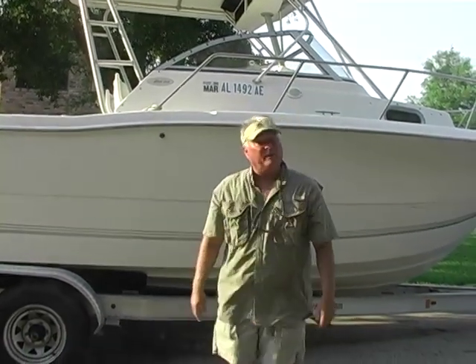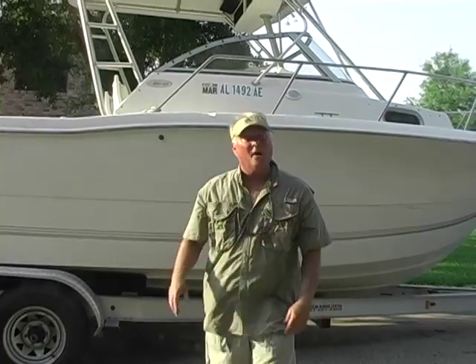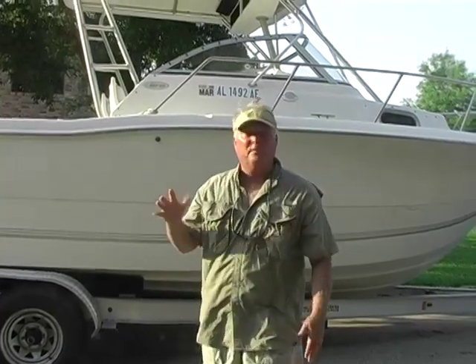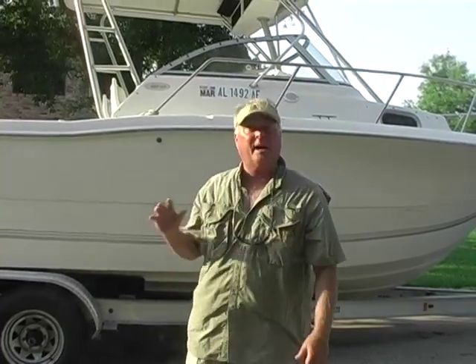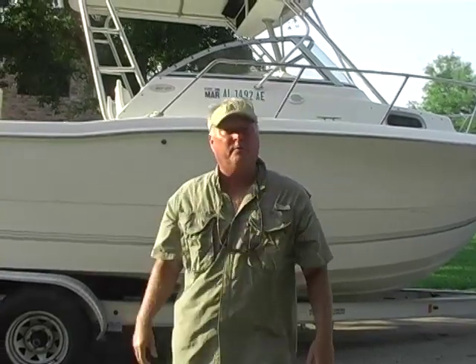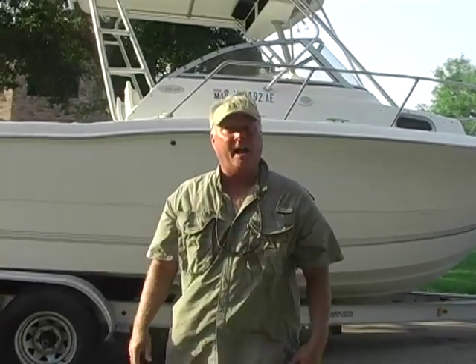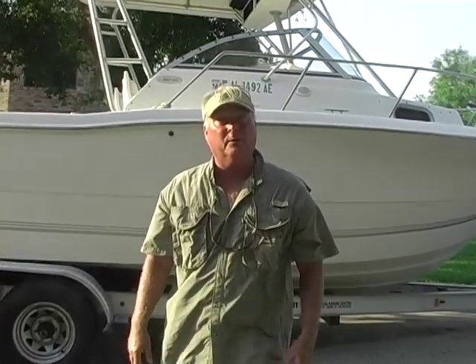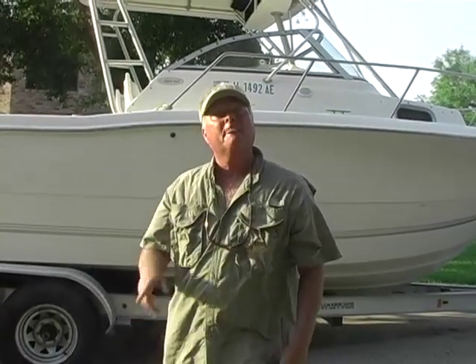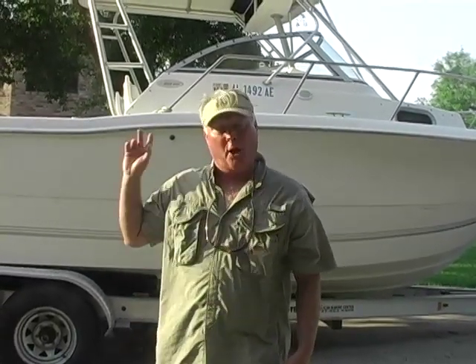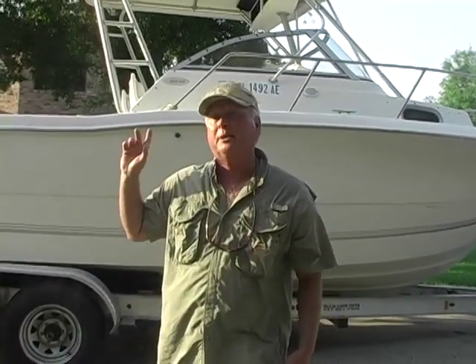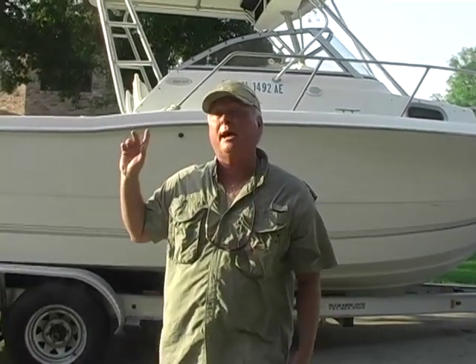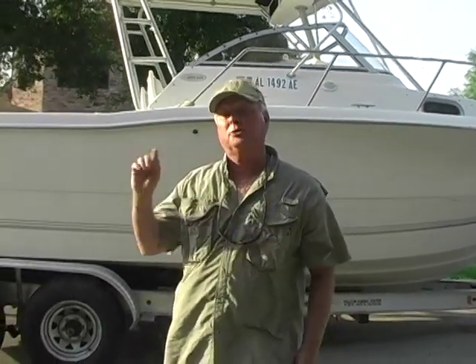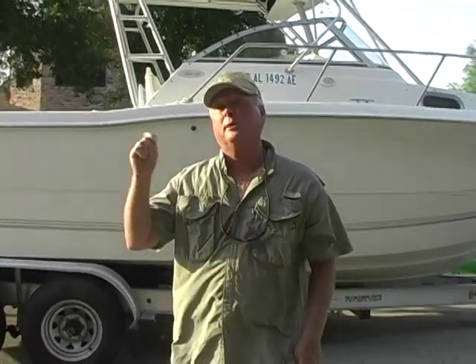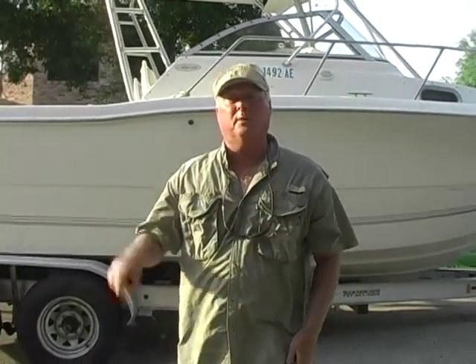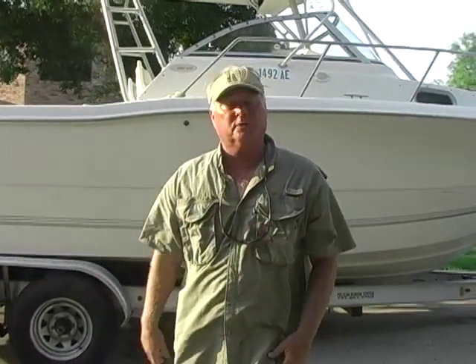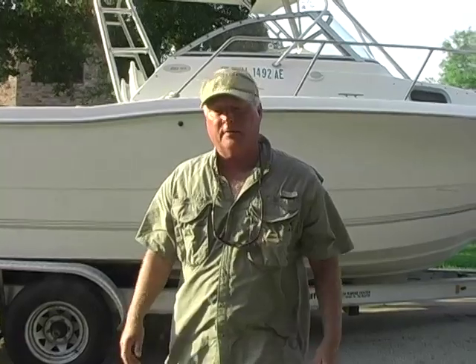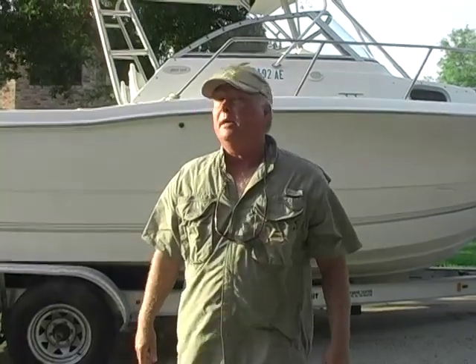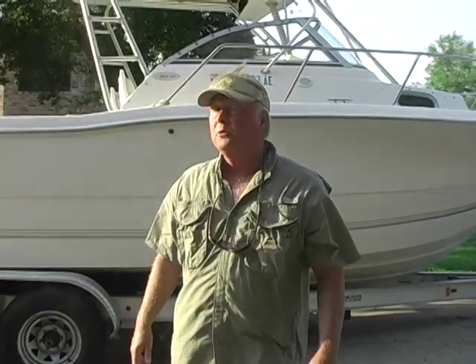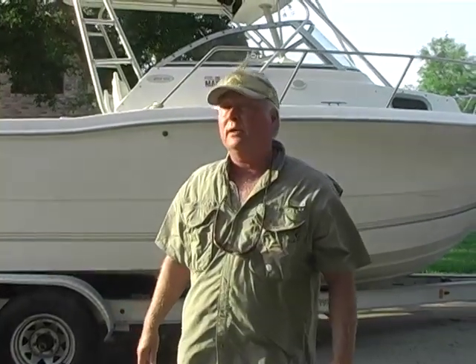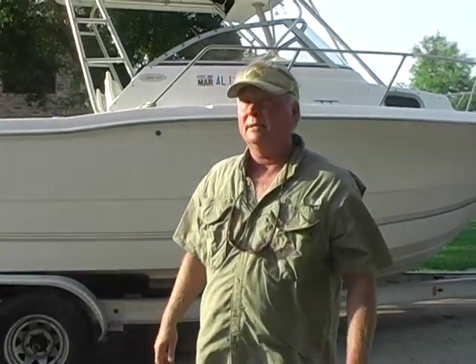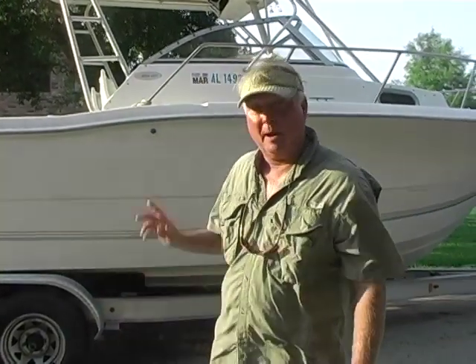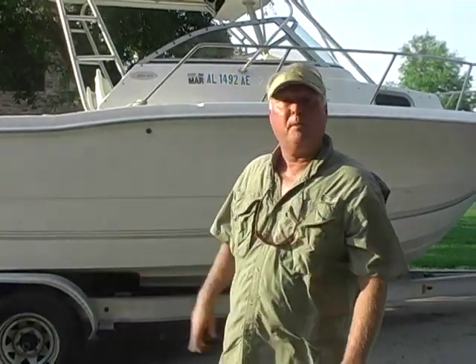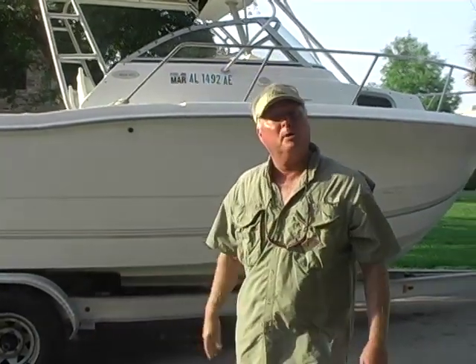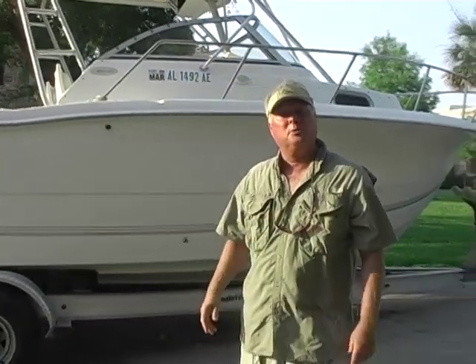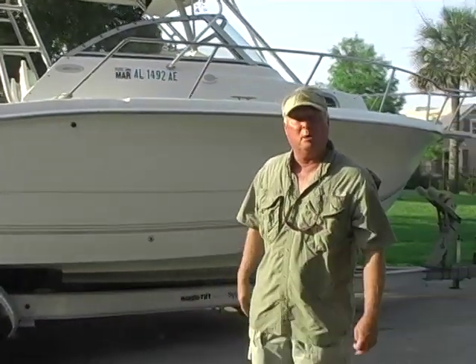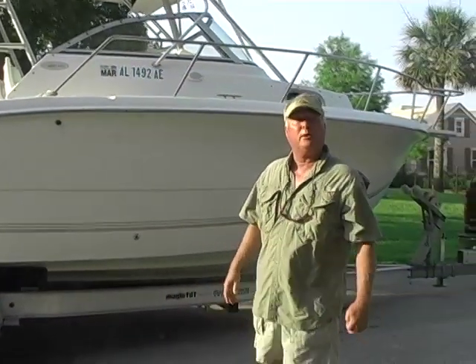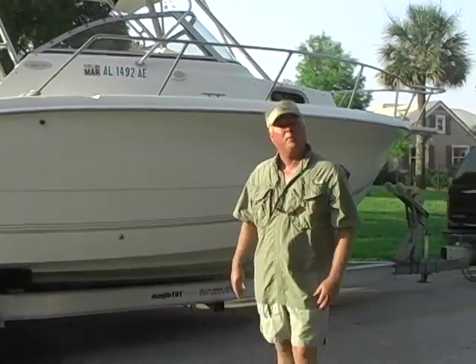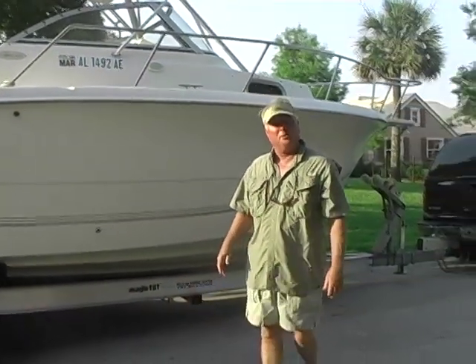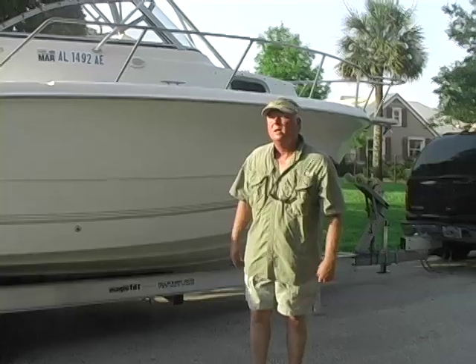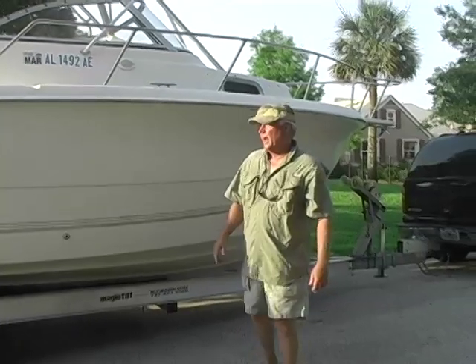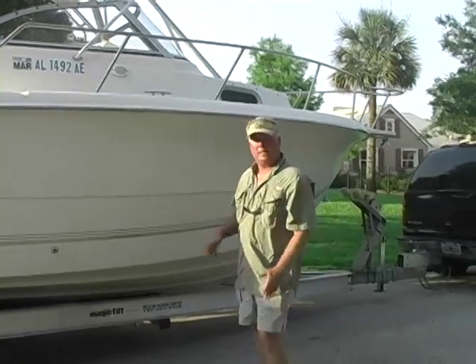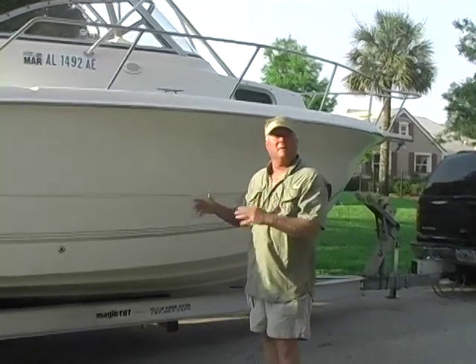They've got 158, 159 hours. I'll show you how to check so you can keep up with it yourself. The boat's clean — it's a bank repo. All the boats we sell are bank repos and we get them in.